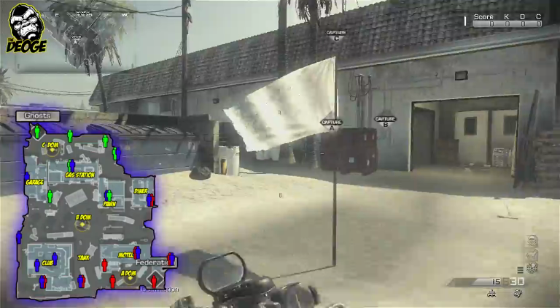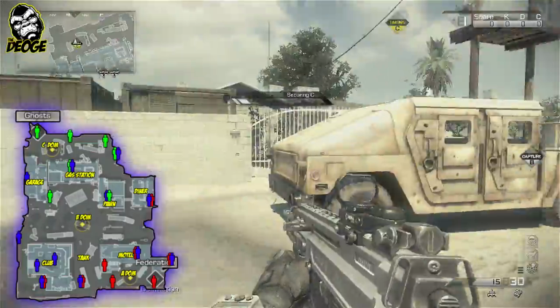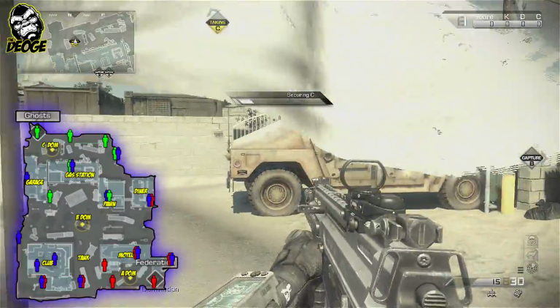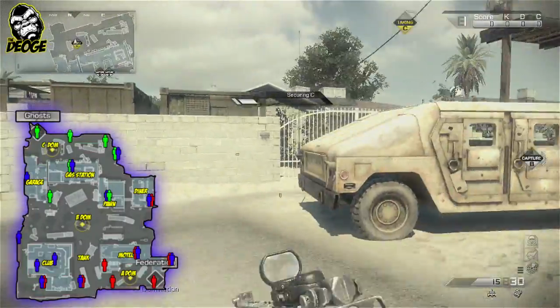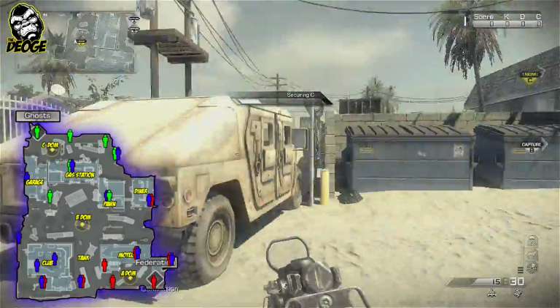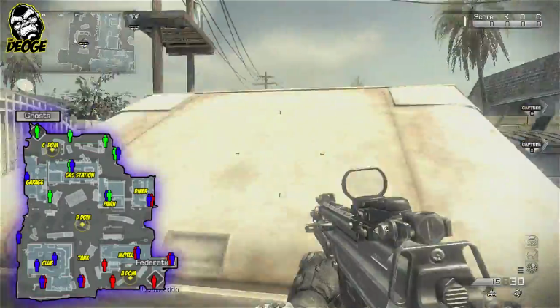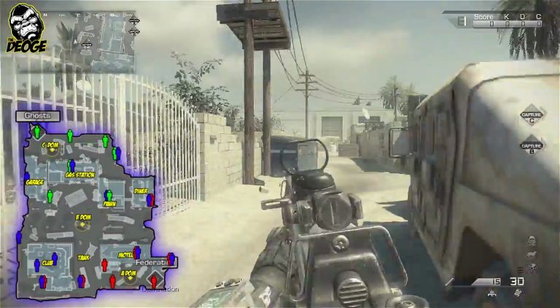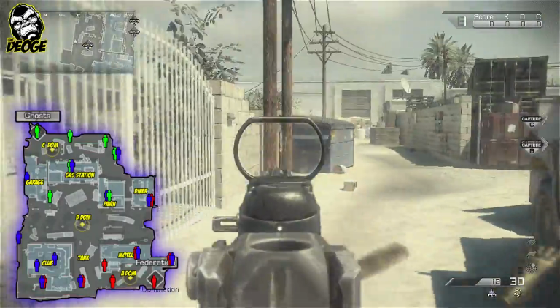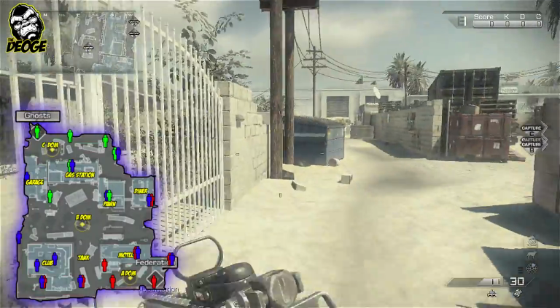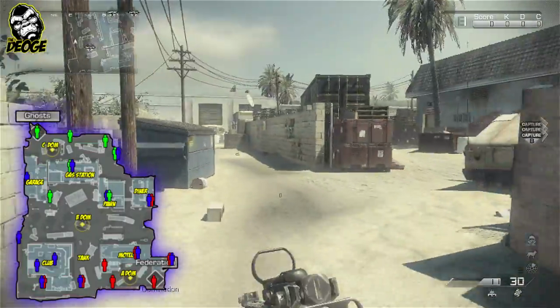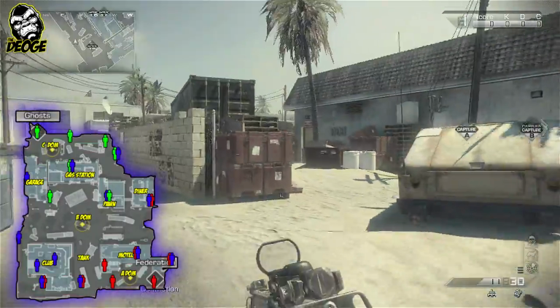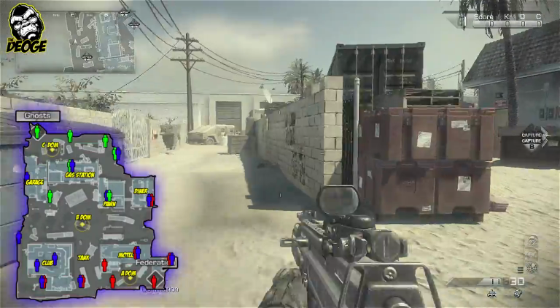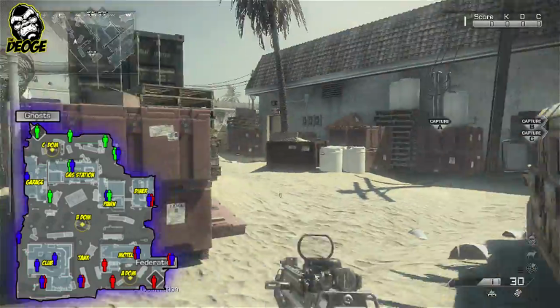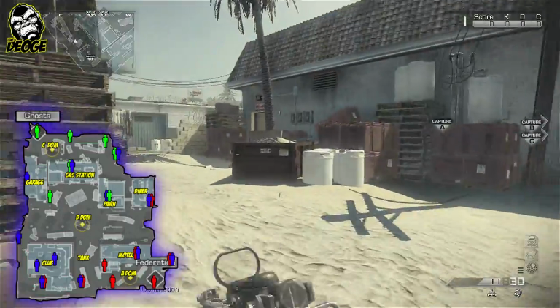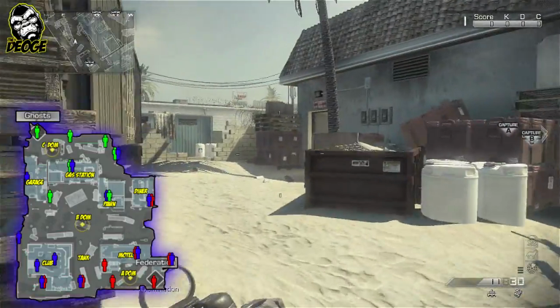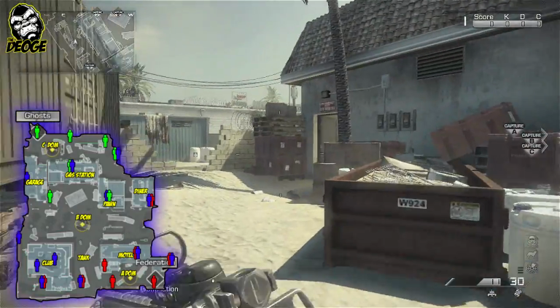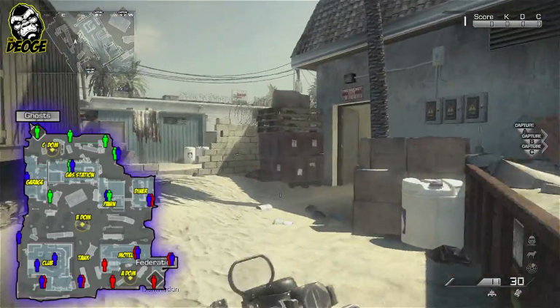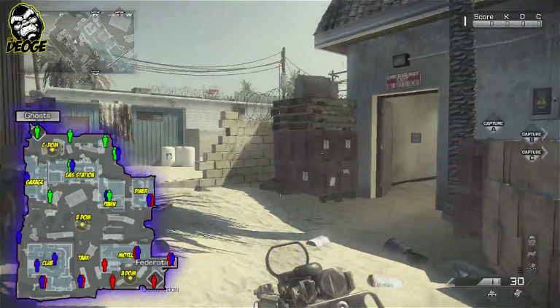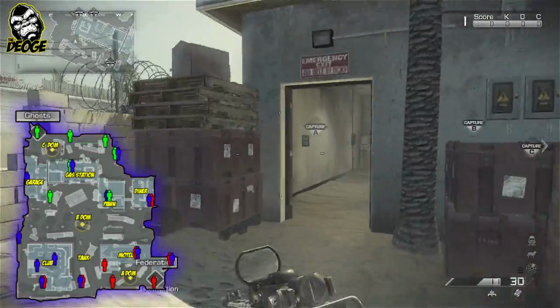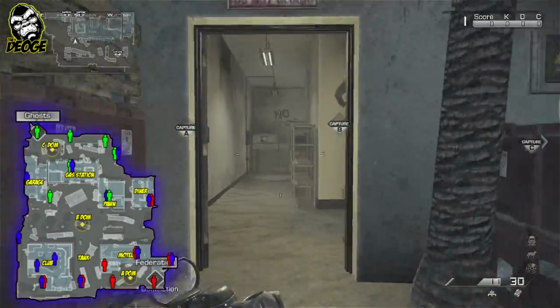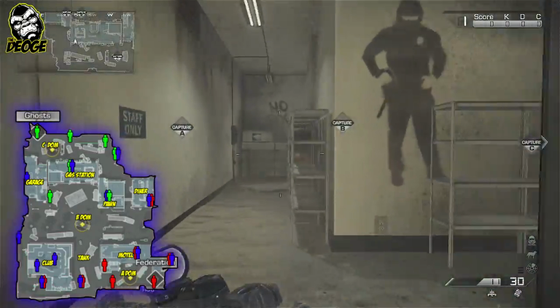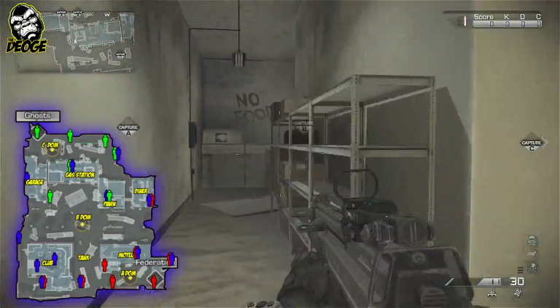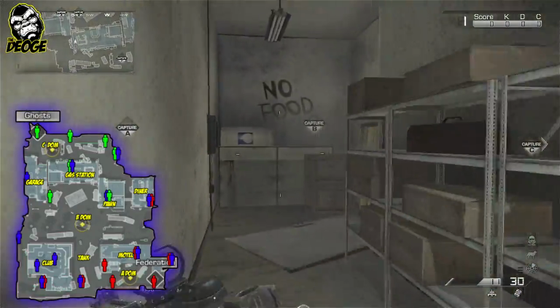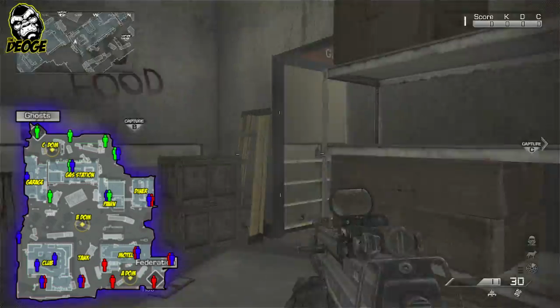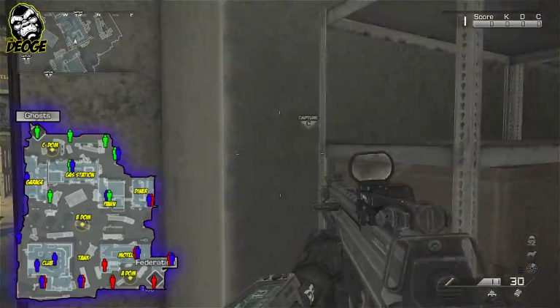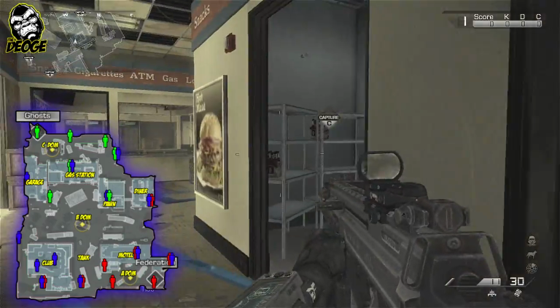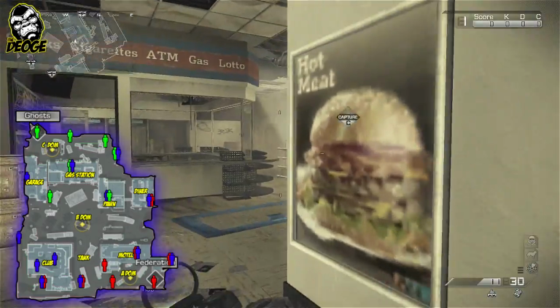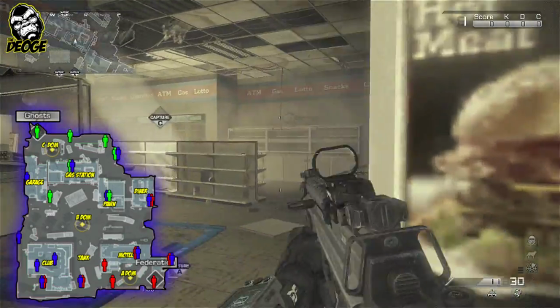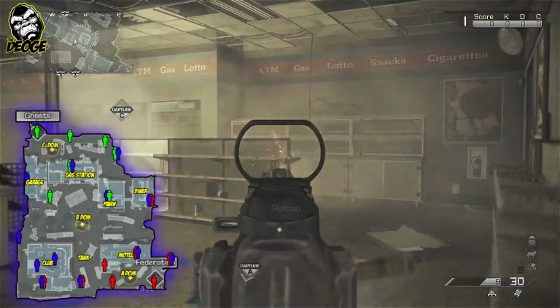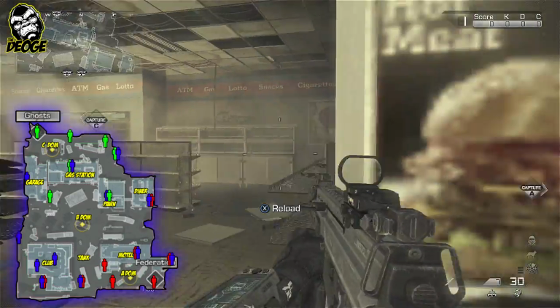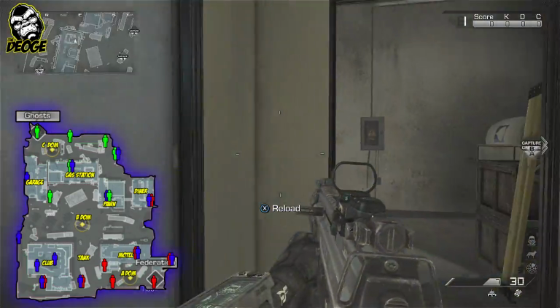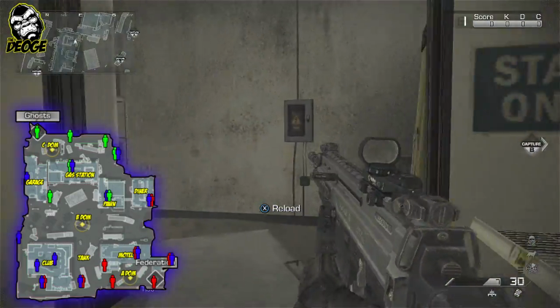There's a major C spawn. We got C-DOM here. Another C spawn right there at the dumpster. As we cruise through here we're going to go inside the gas station. Inside the gas station it's going to have a spawn right in there.